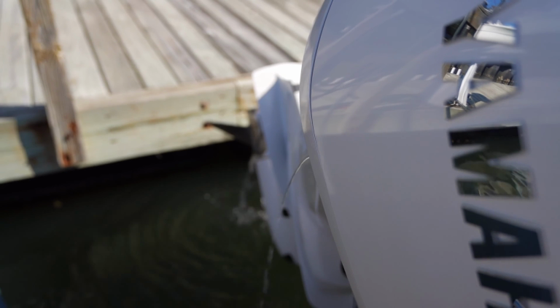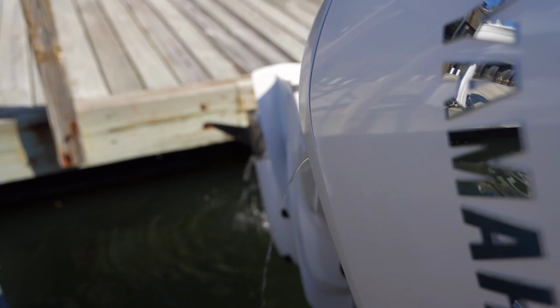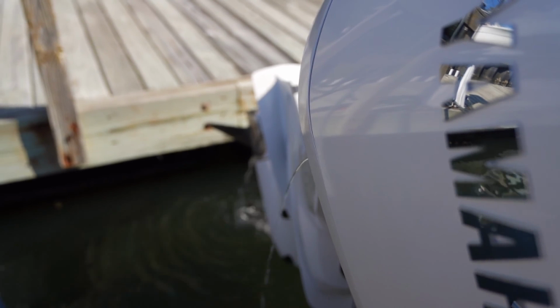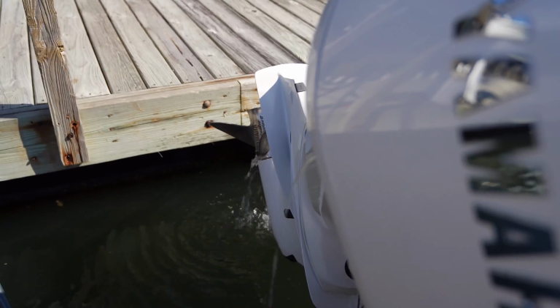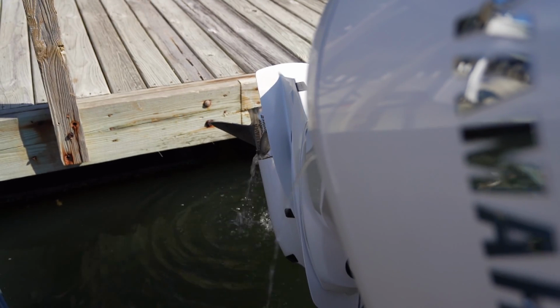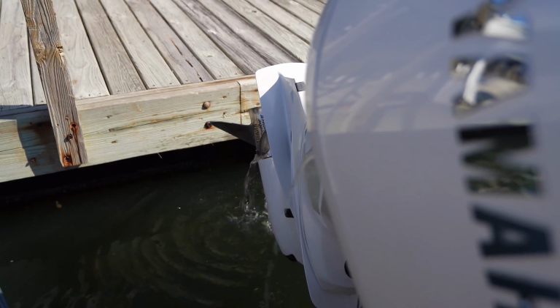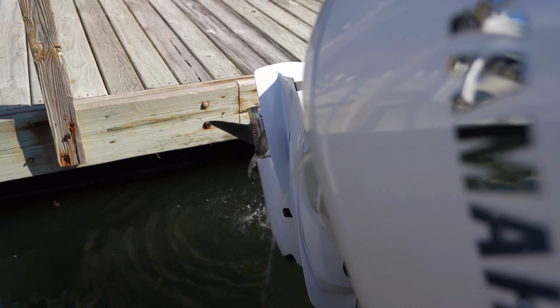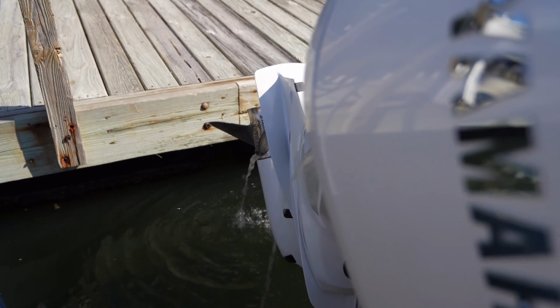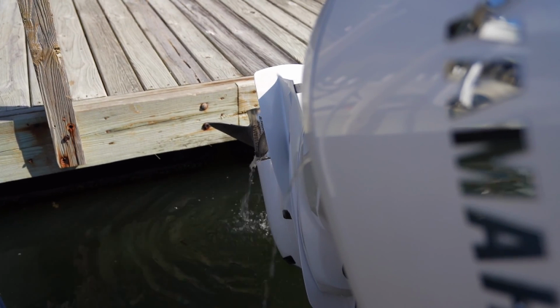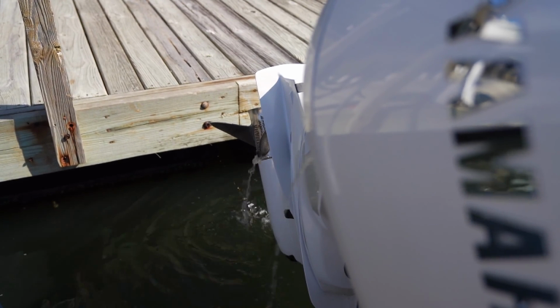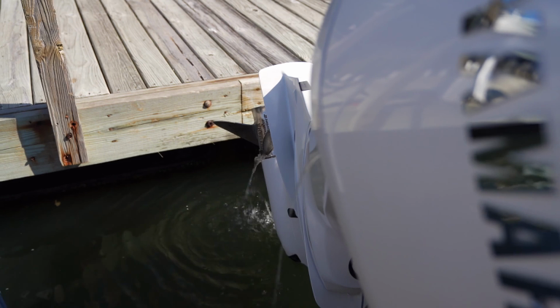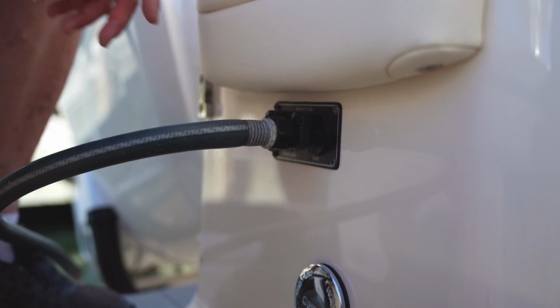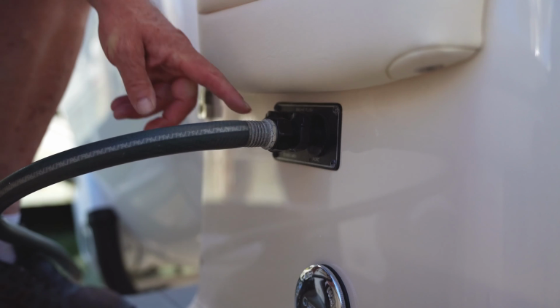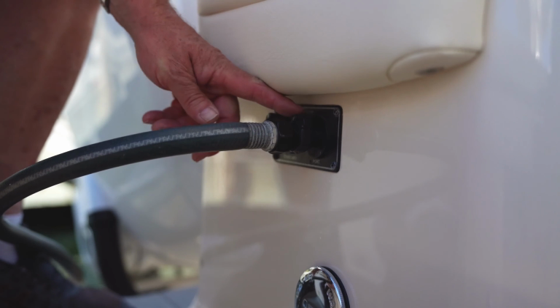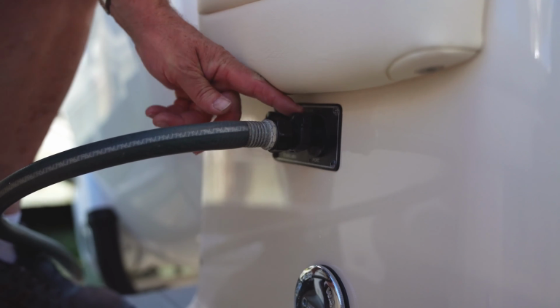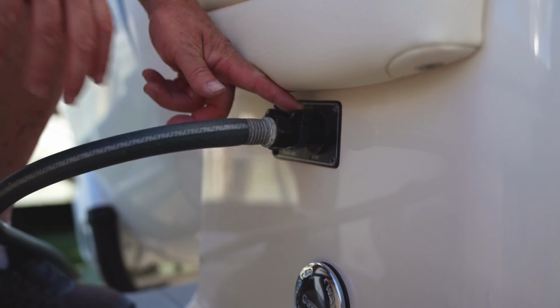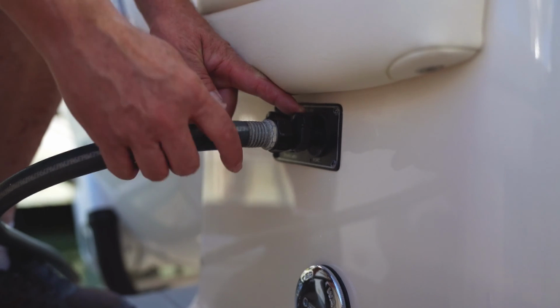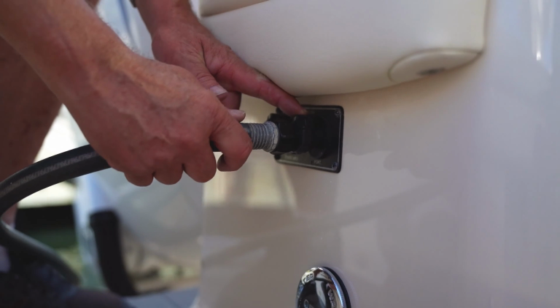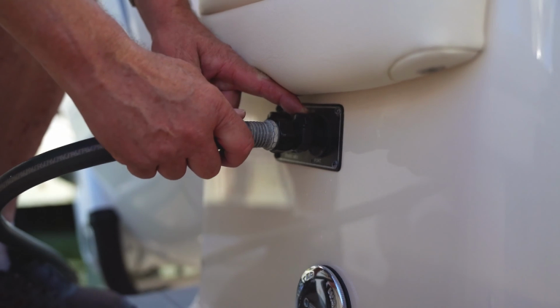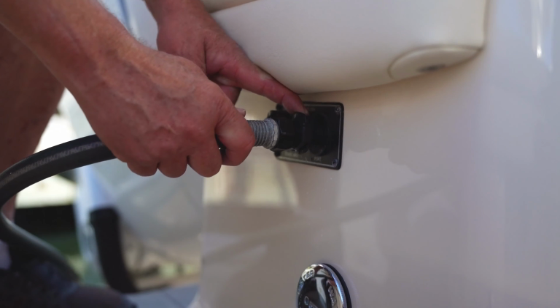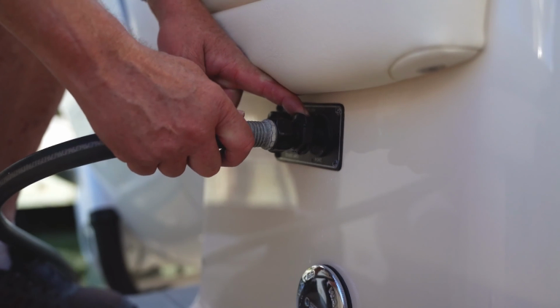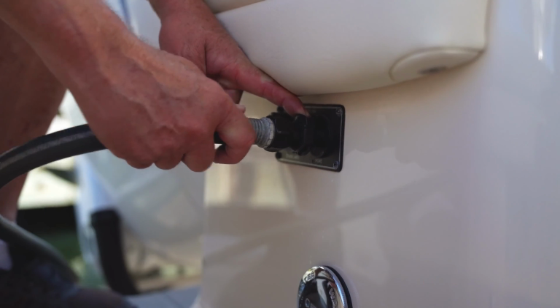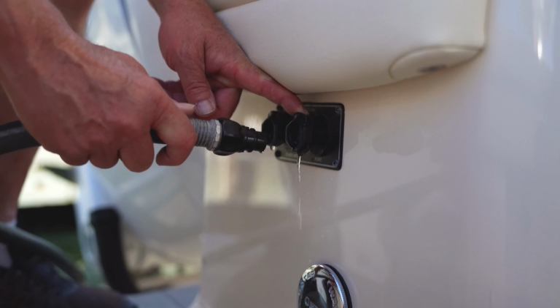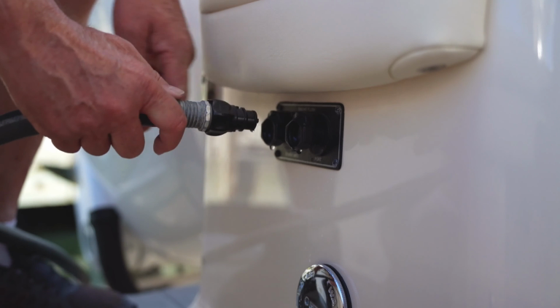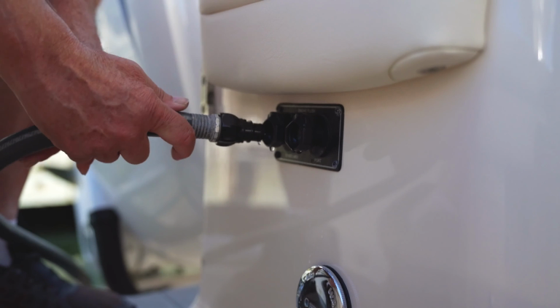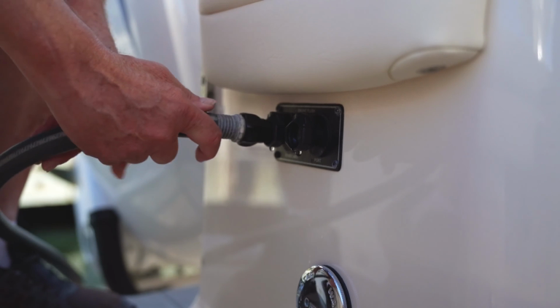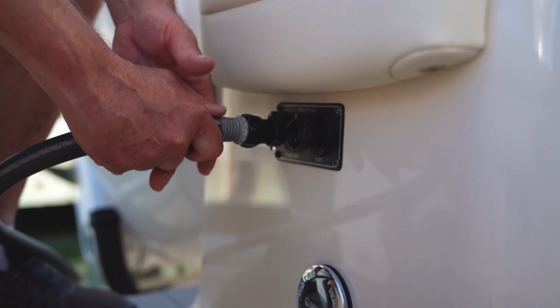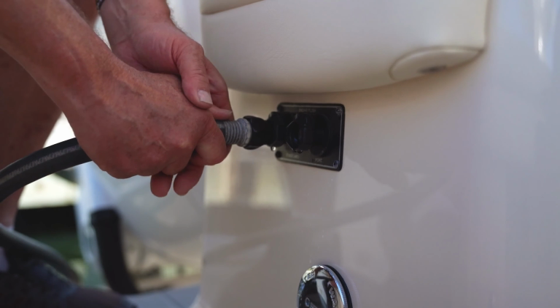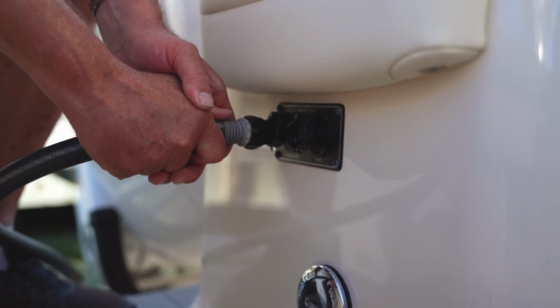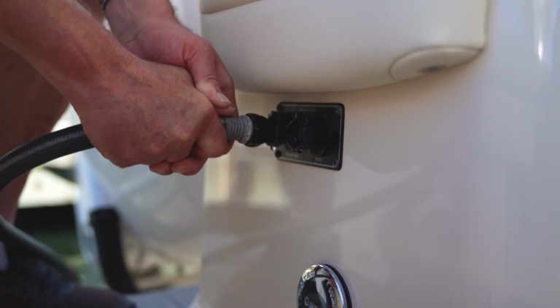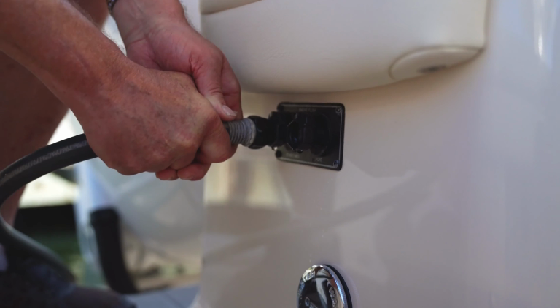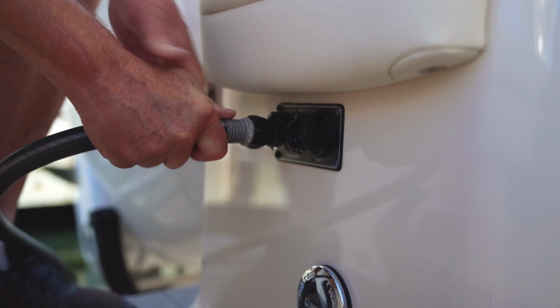Just set your phone for 15 minutes for the timer, and then when it goes off, all you have to do is push this little button right here on the receptacle, push it down, and that'll release the hose. Then push it into the other receptacle, and that's starting to flush.